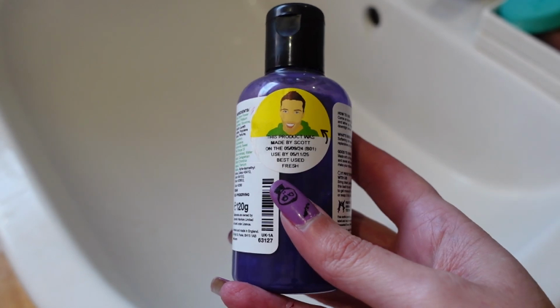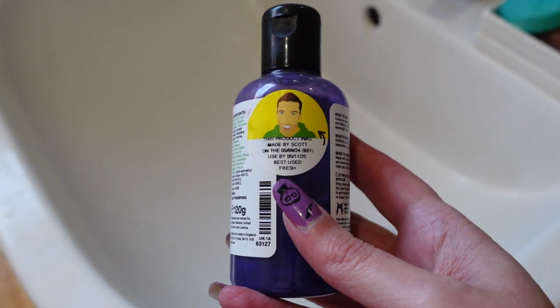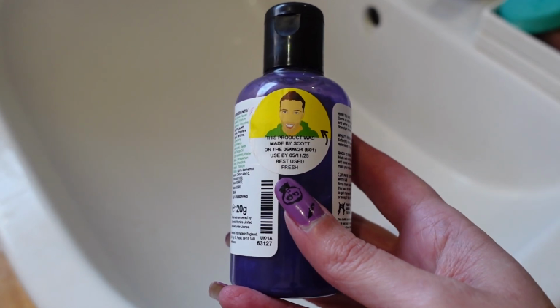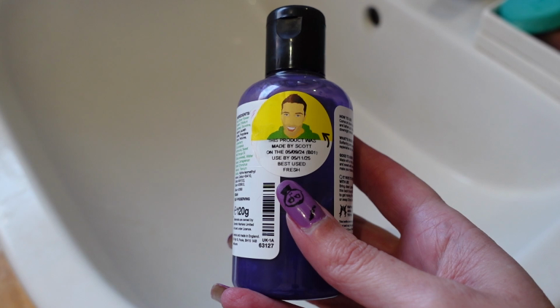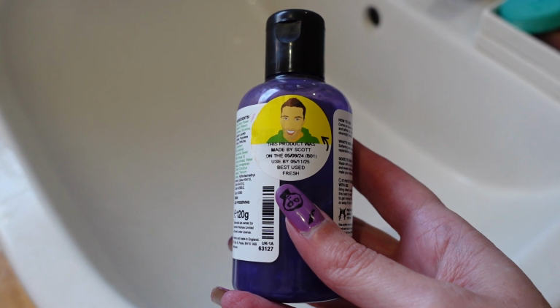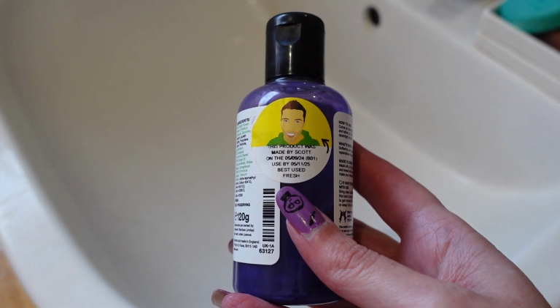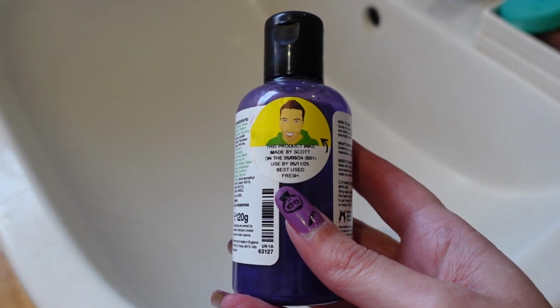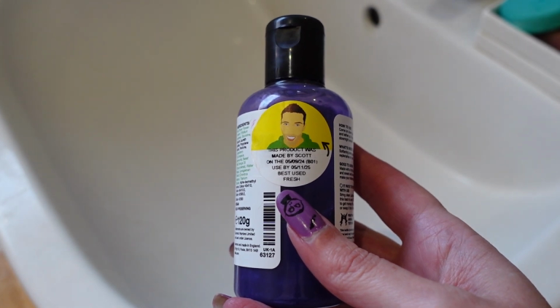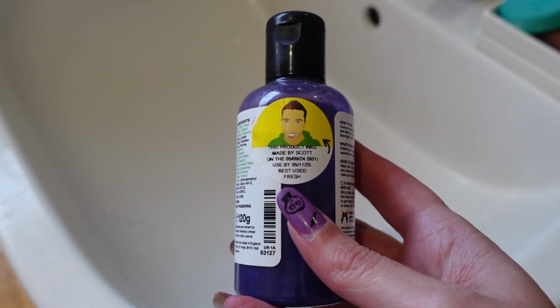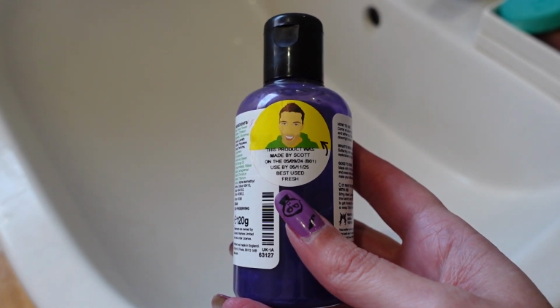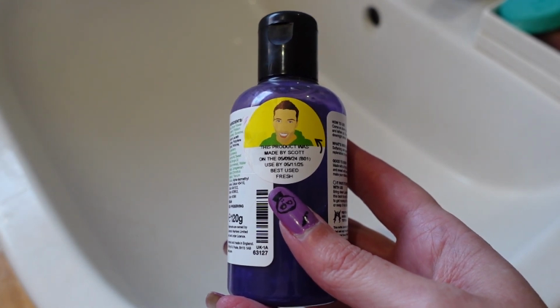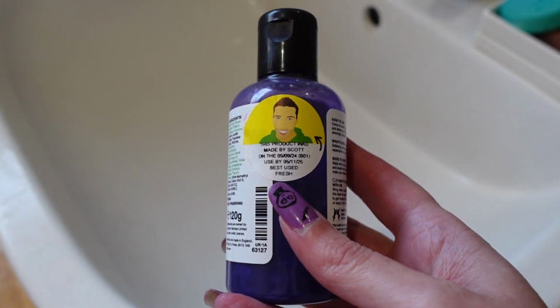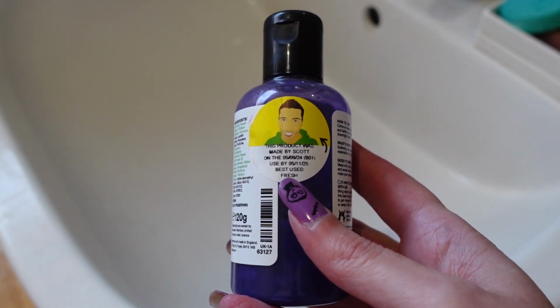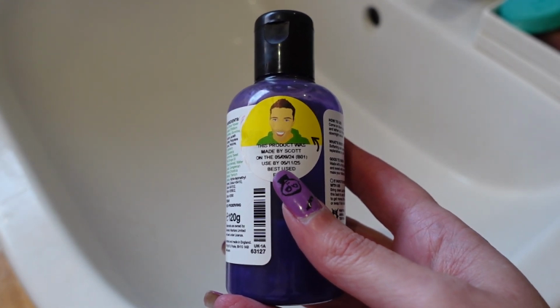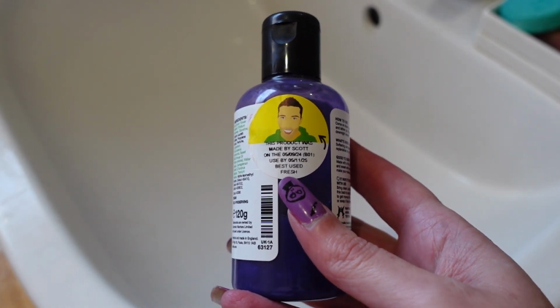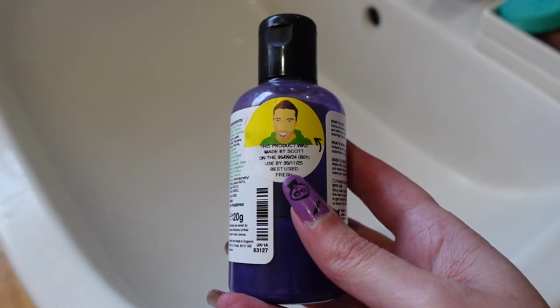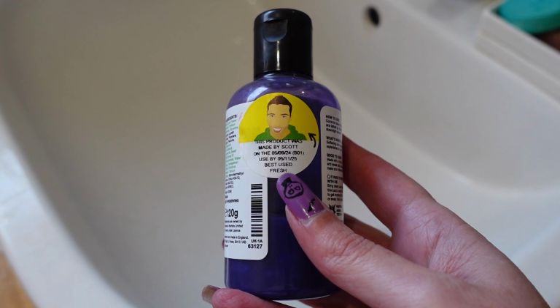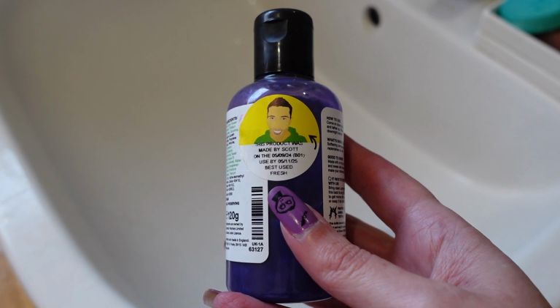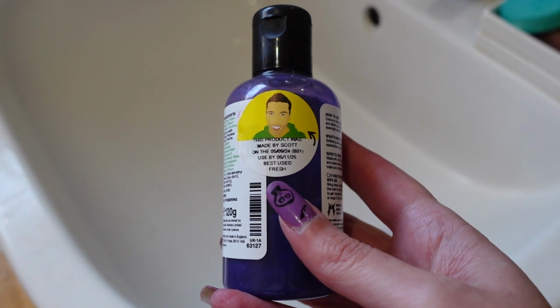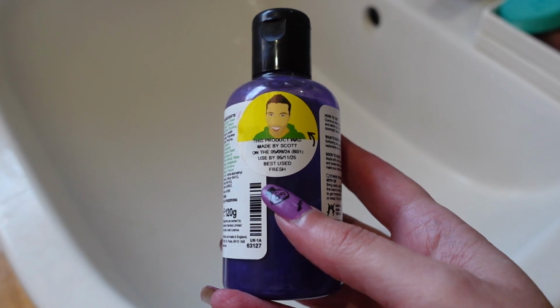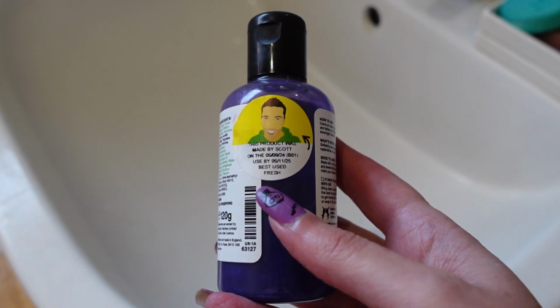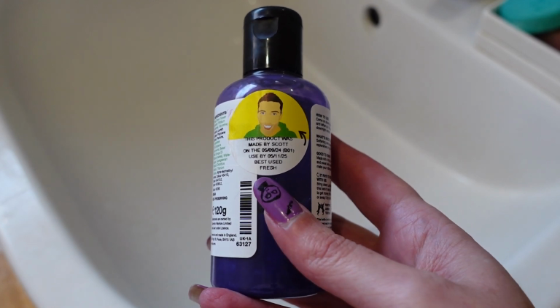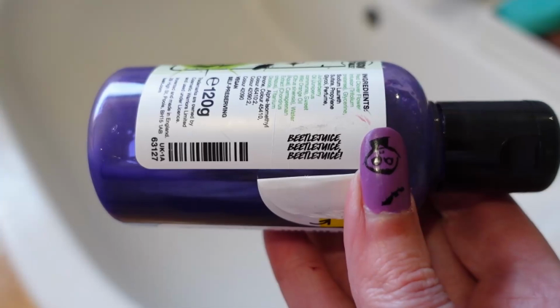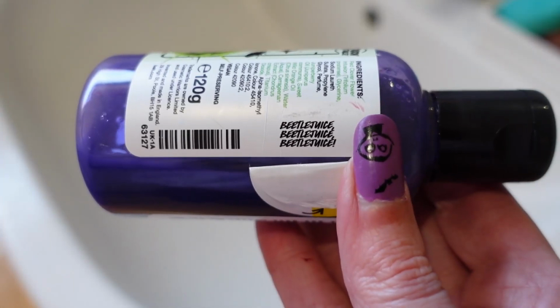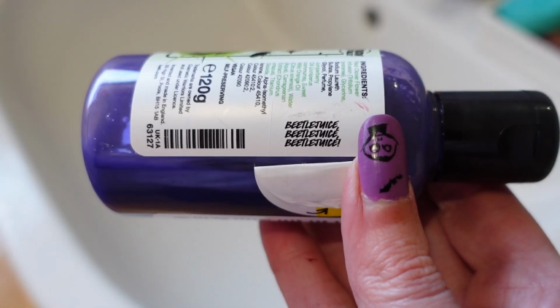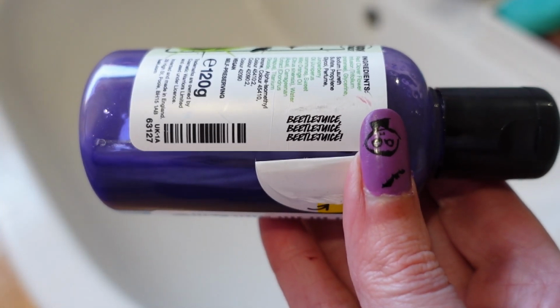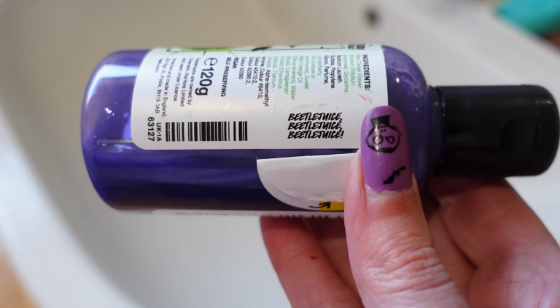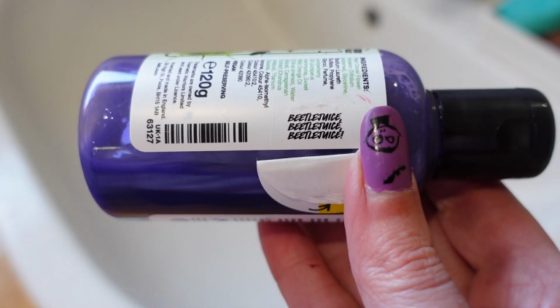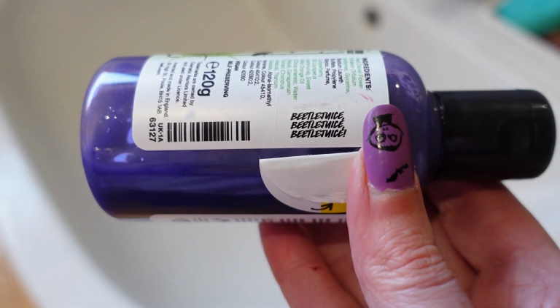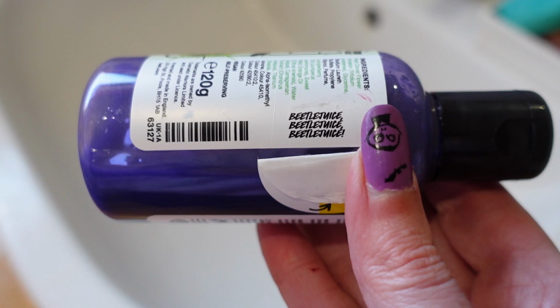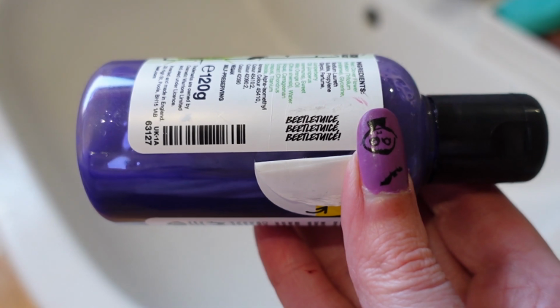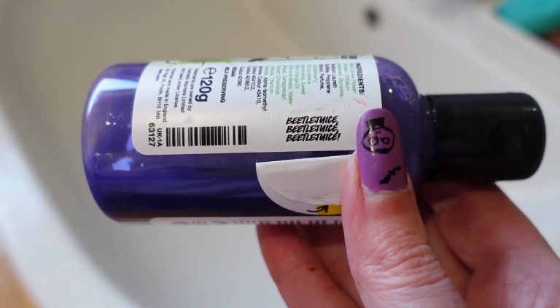On the back of each bottle or pot there's a sticker showing who made it, when the product expires, and if you peel back the sticker it normally has a little saying. This one says: Beetlejuice, Beetlejuice, Beetlejuice.